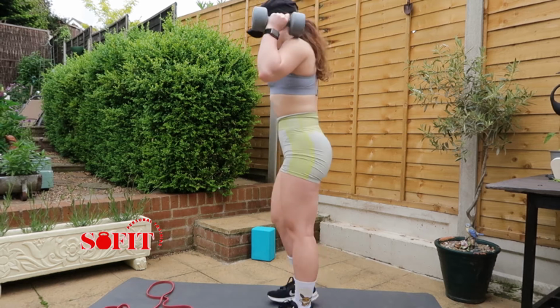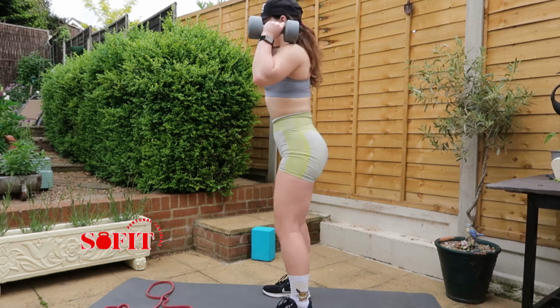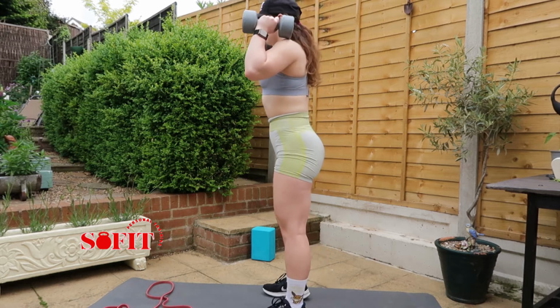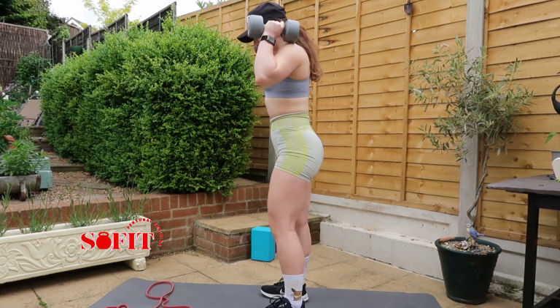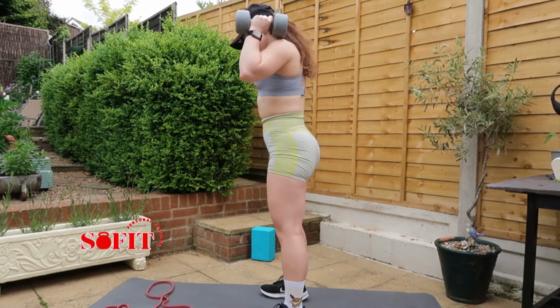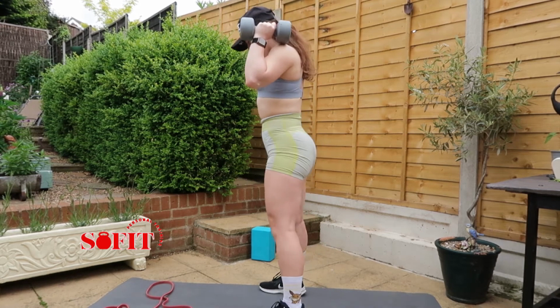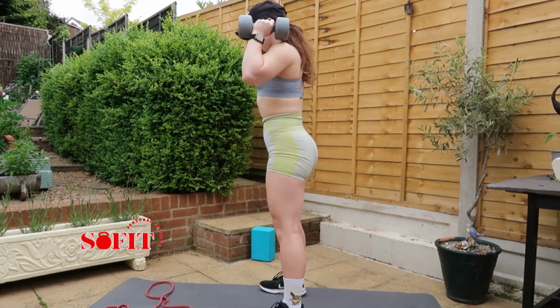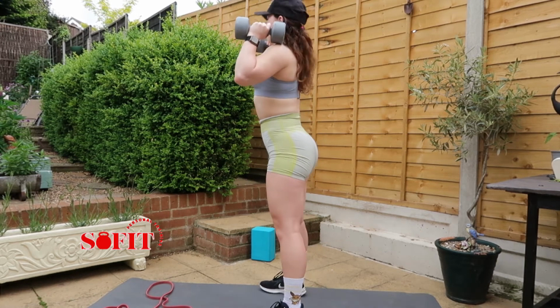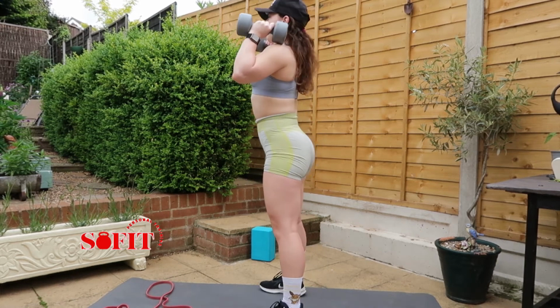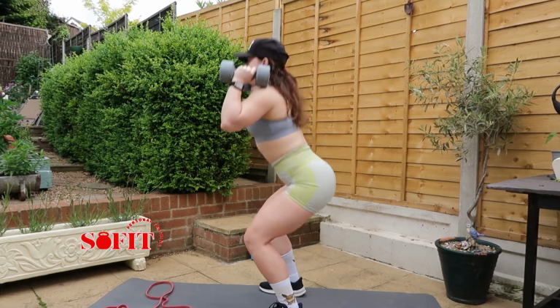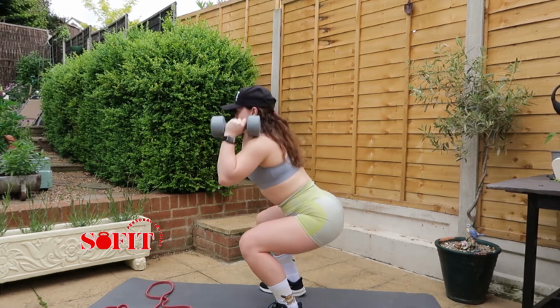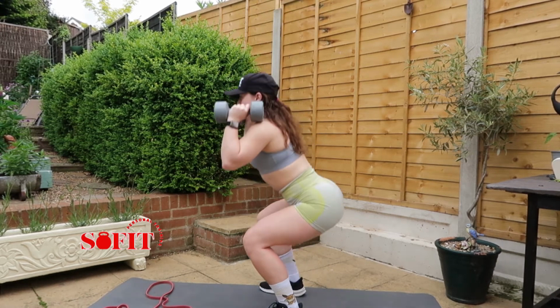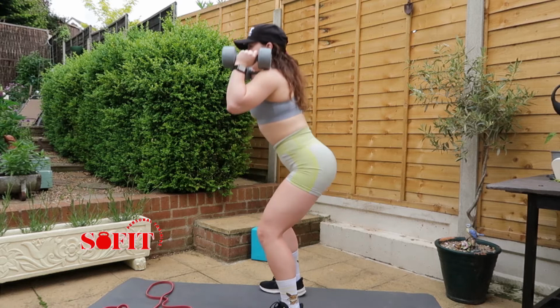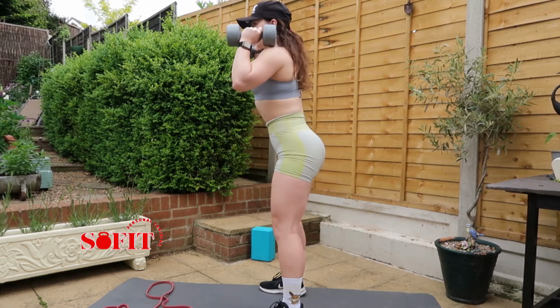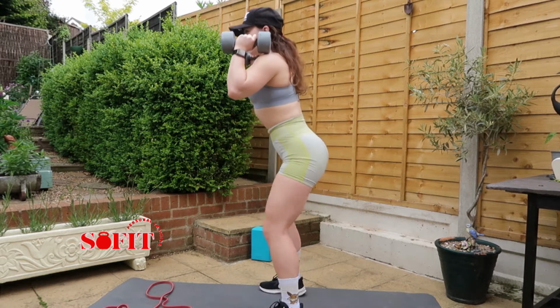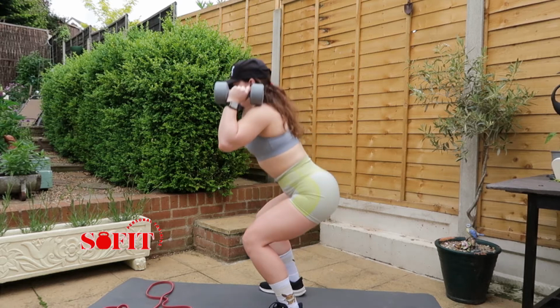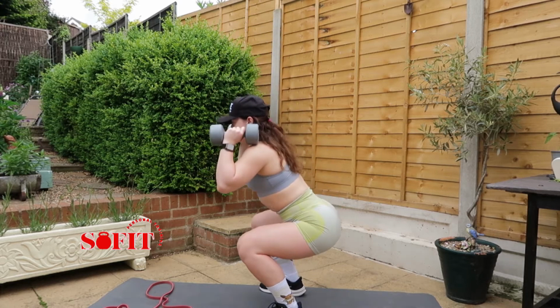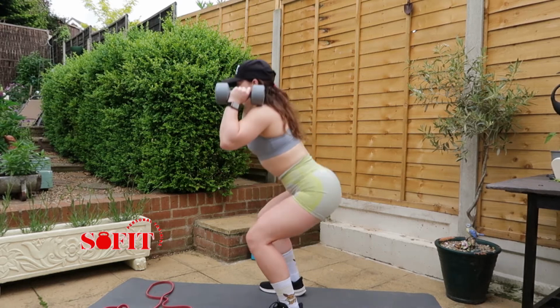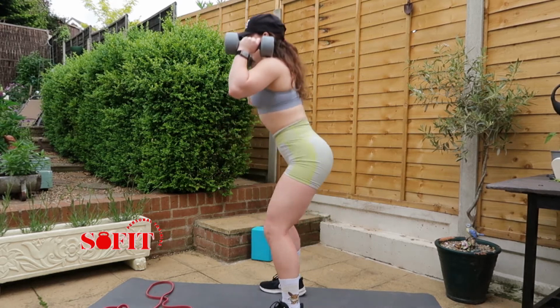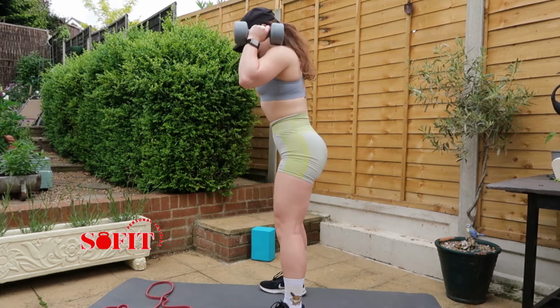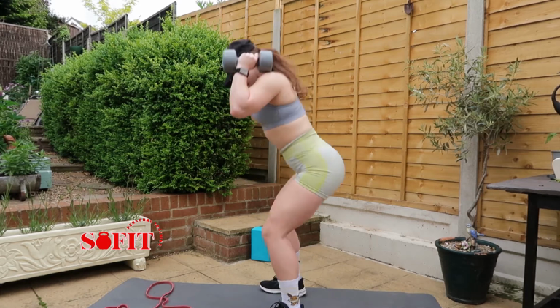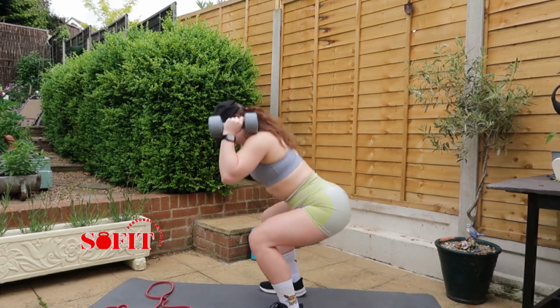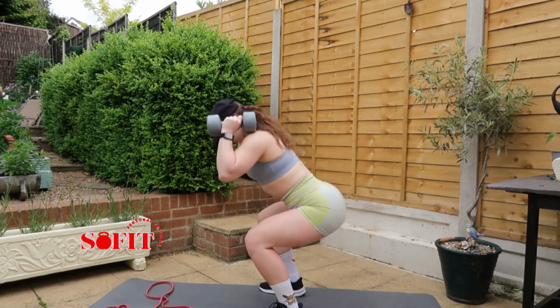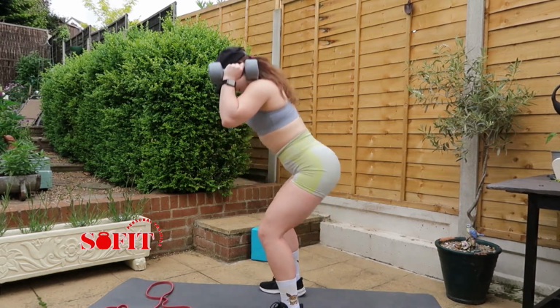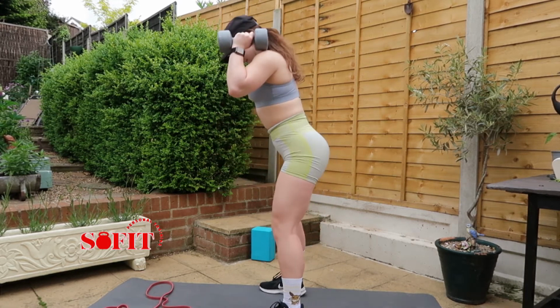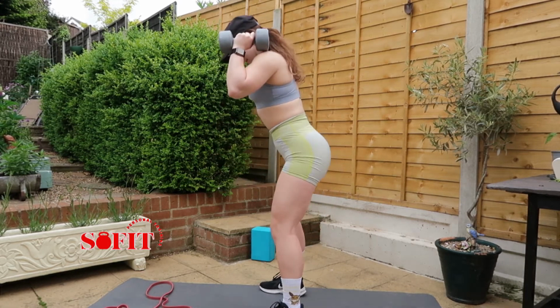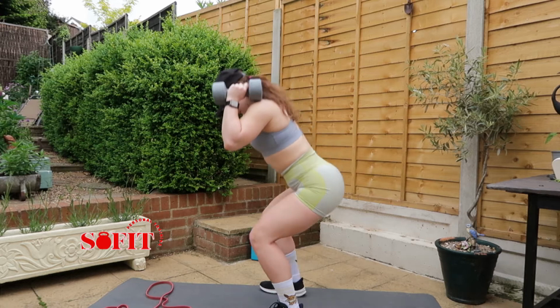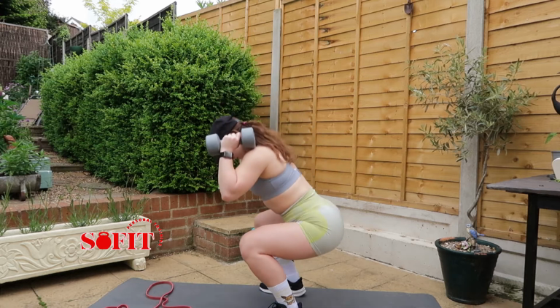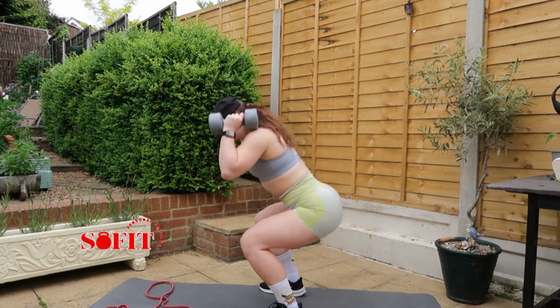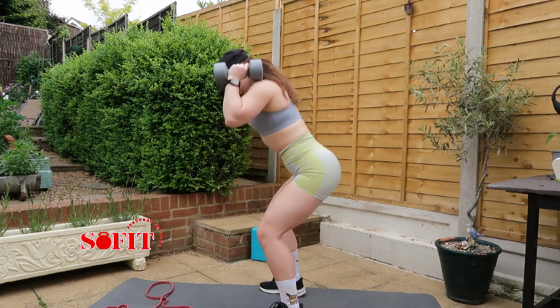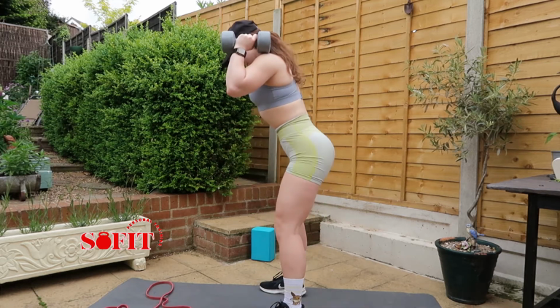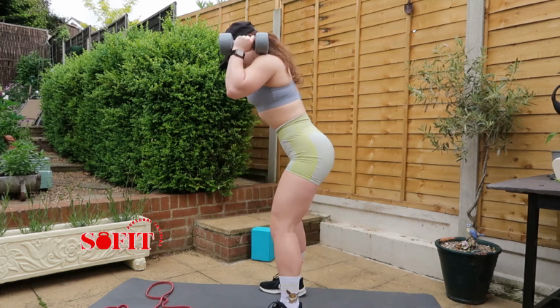In this video I'm going to demonstrate how to do squats with a resistance band. Here I'm doing normal squats with dumbbells, making sure my back is straight and there's no butt winking or my knees caving in.